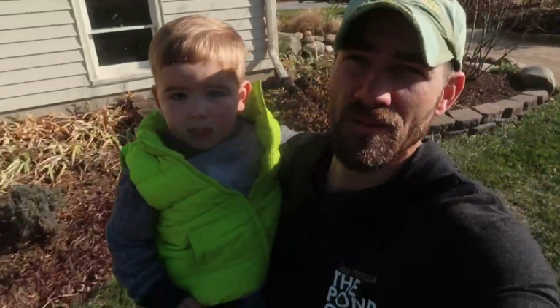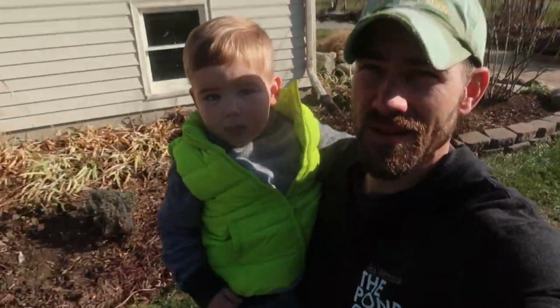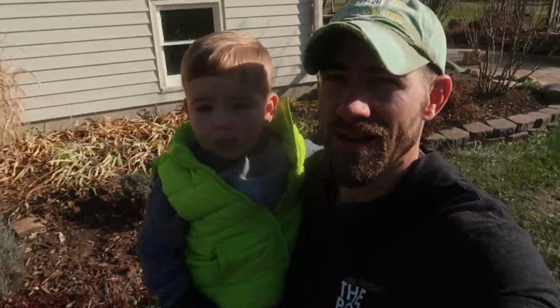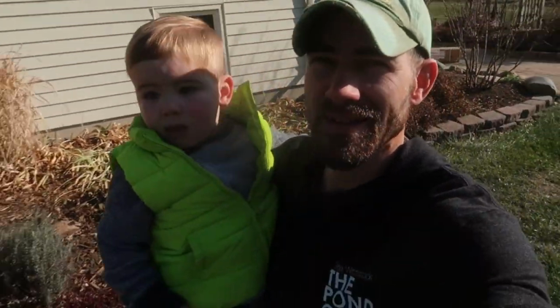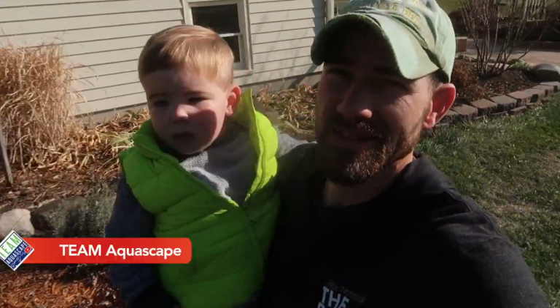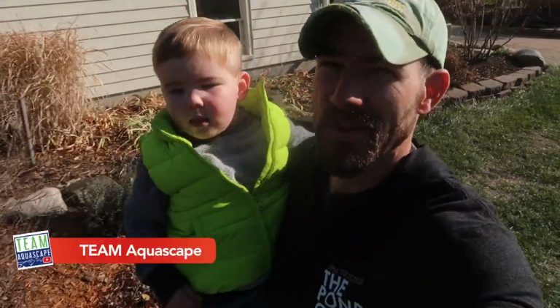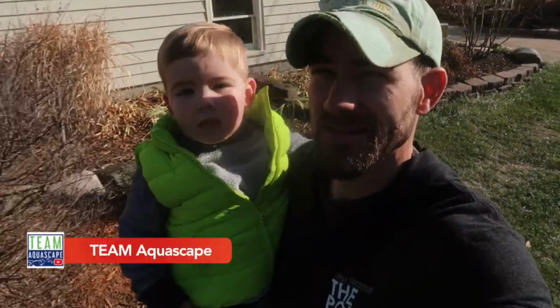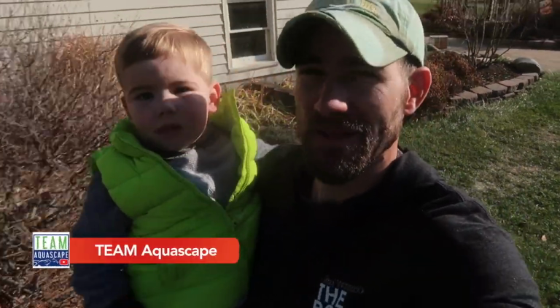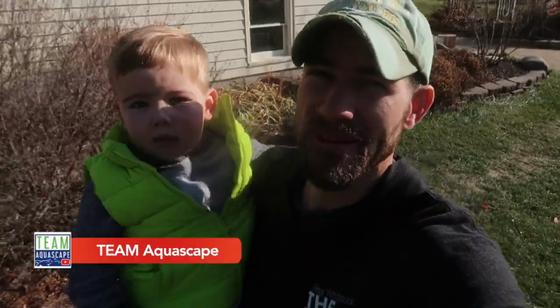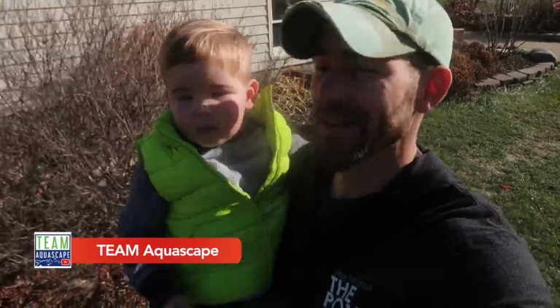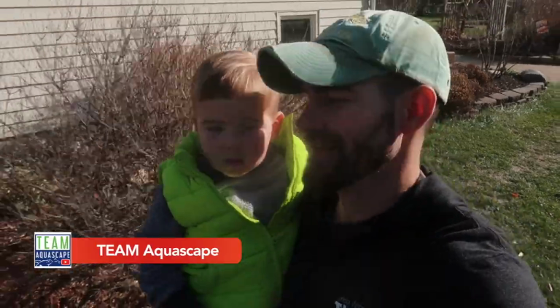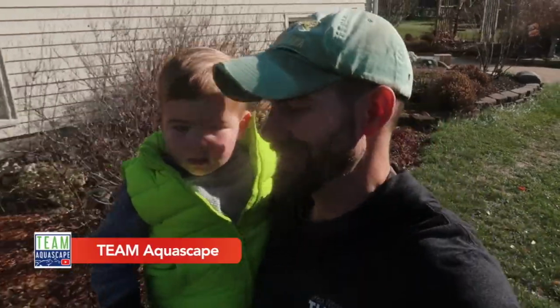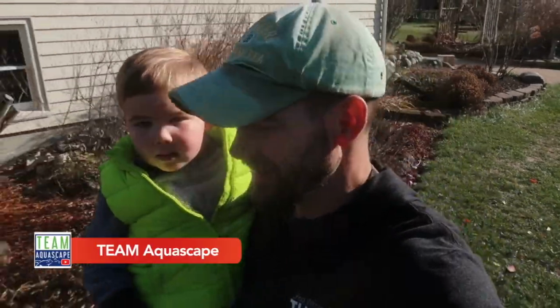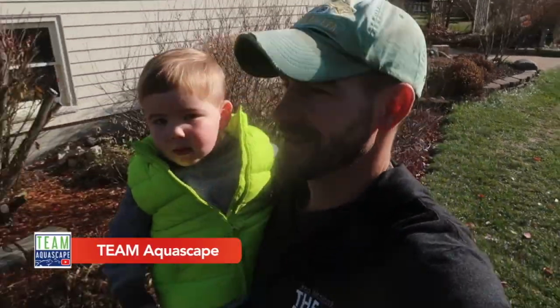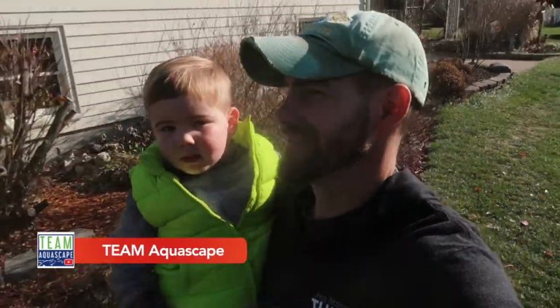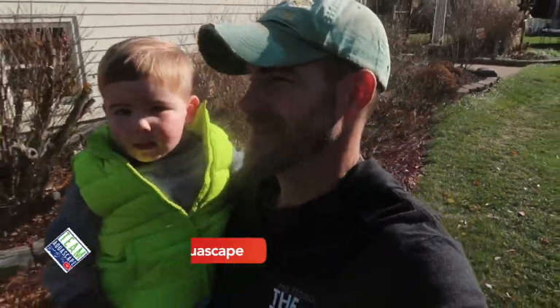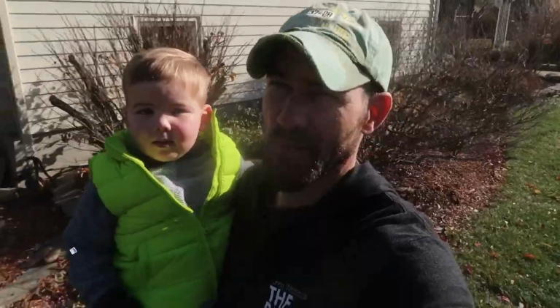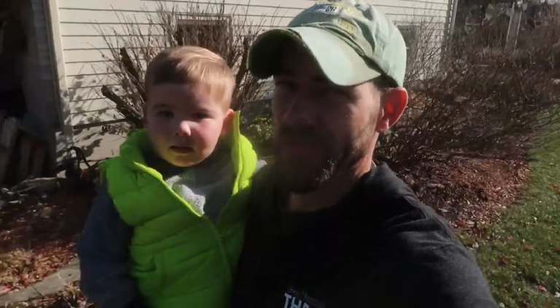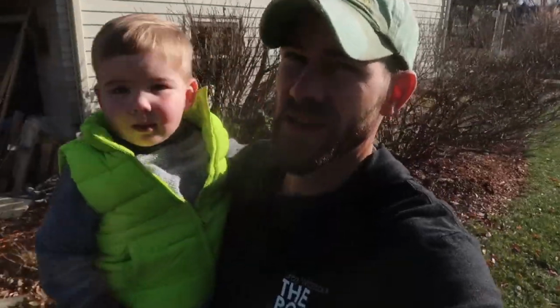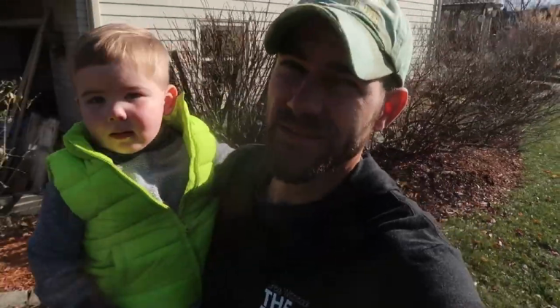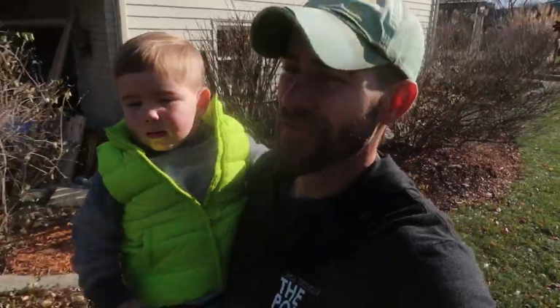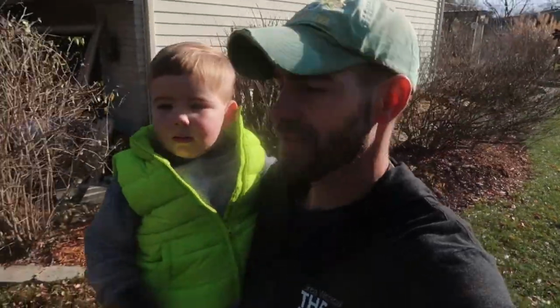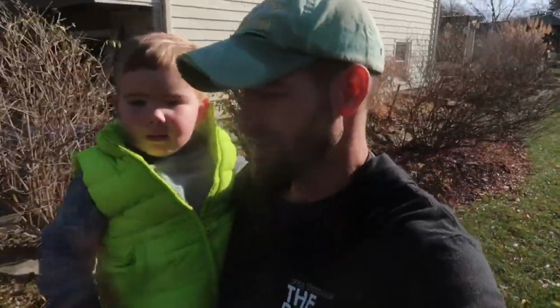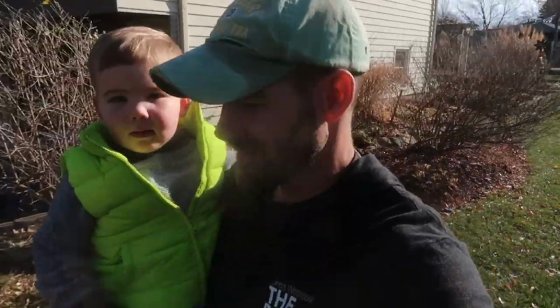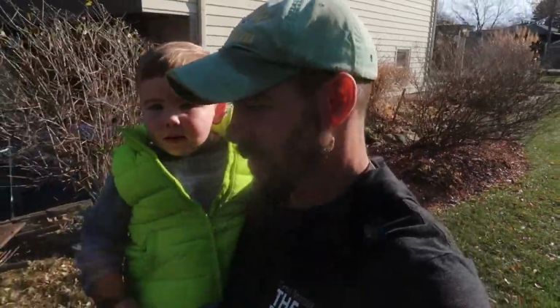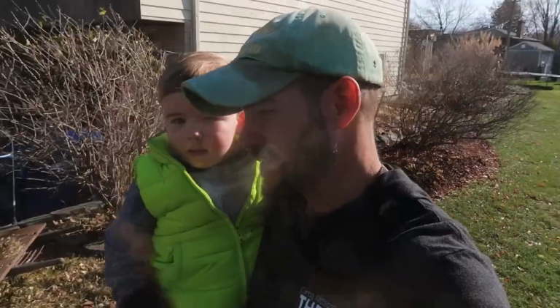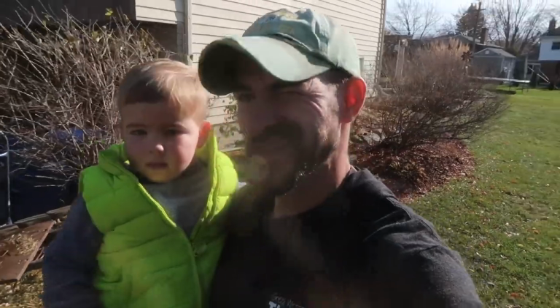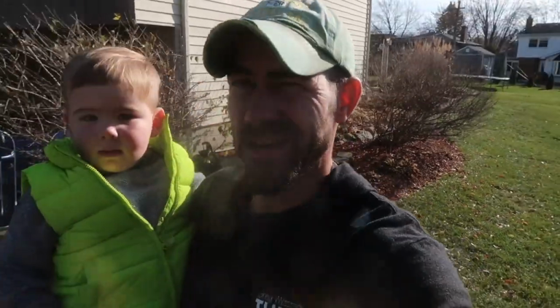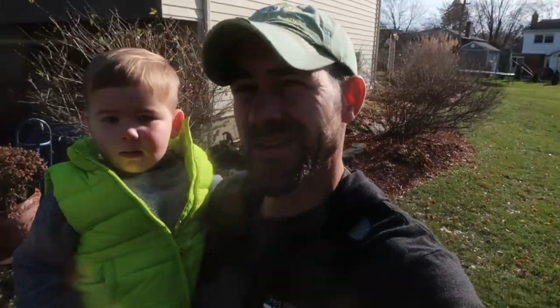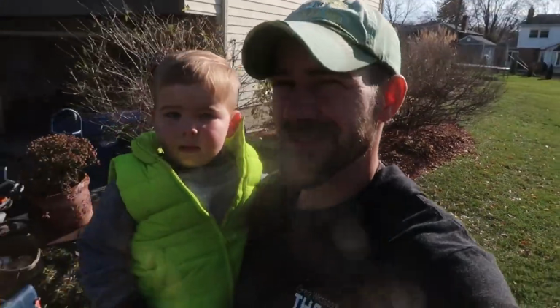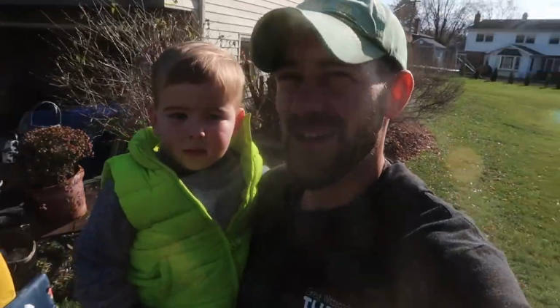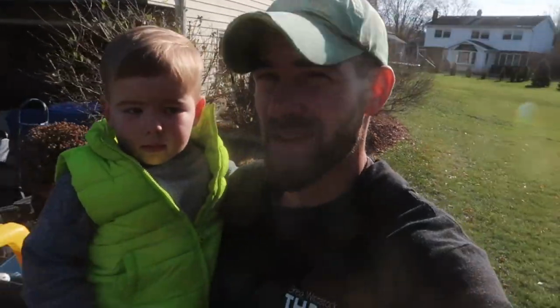What's going on DK, Team Aquascape coming at you. It is the end of the season, it's a beautiful day out, roughly 50 degrees. Cold weather's been setting in here in Chicagoland.